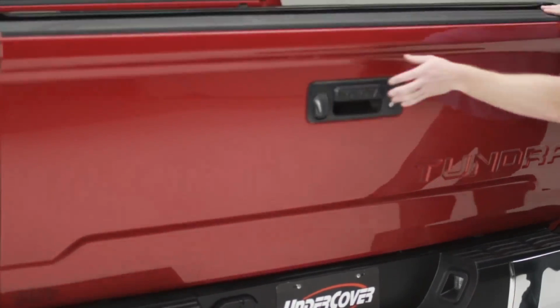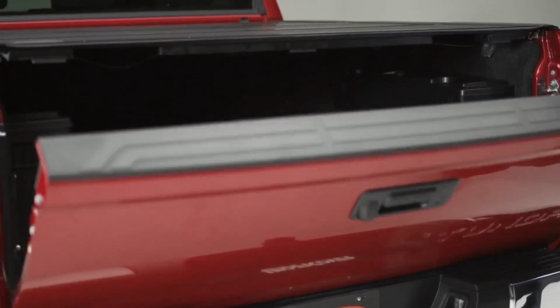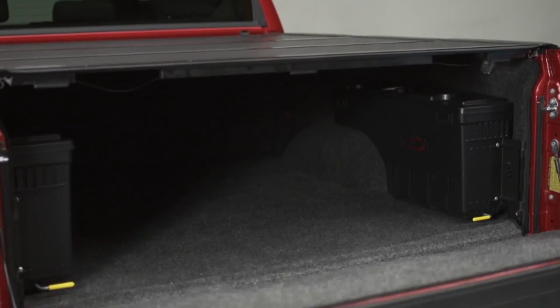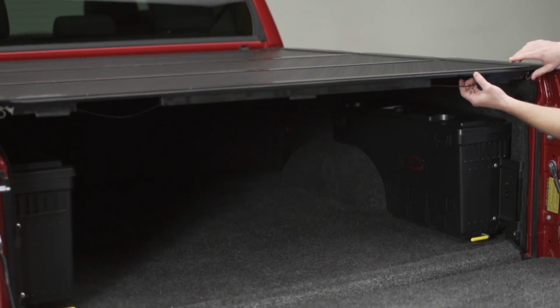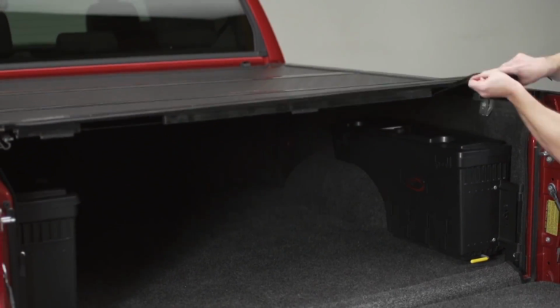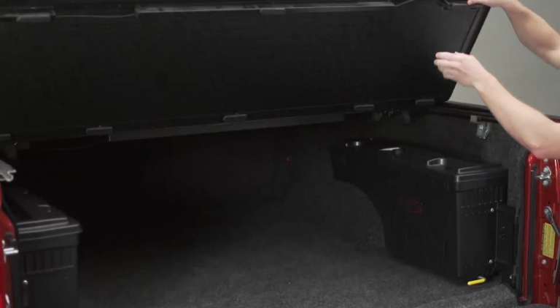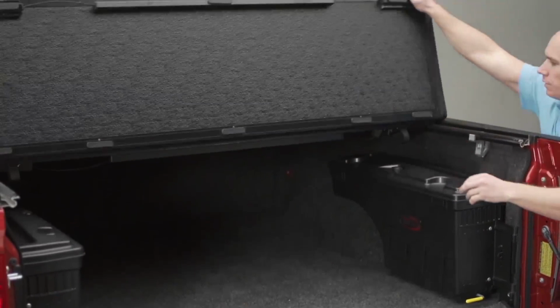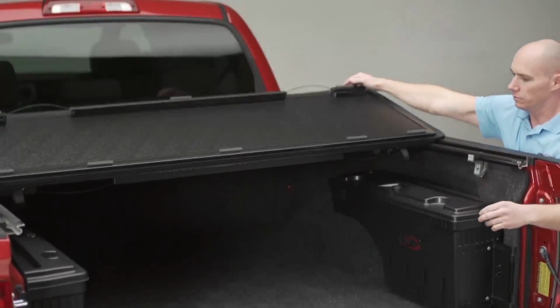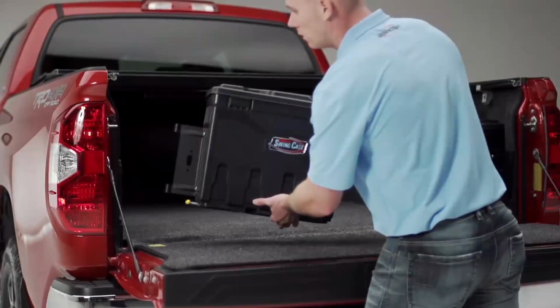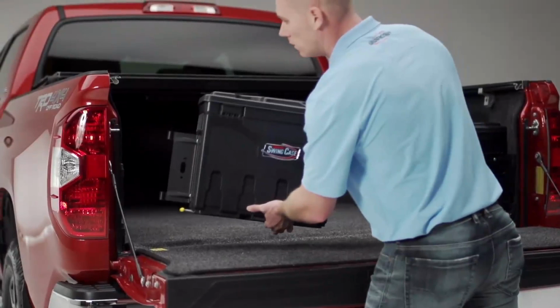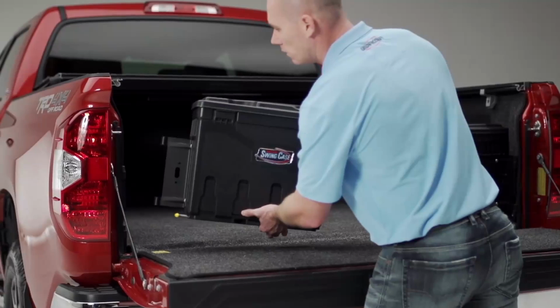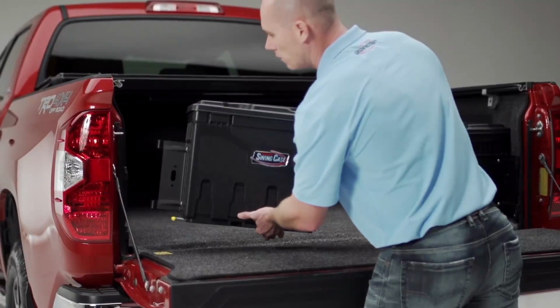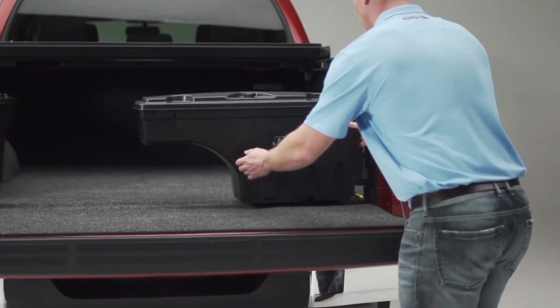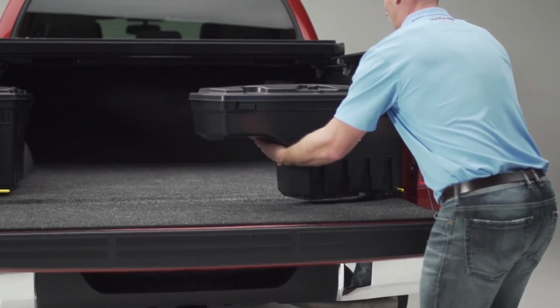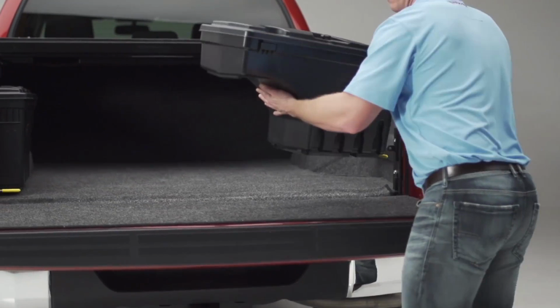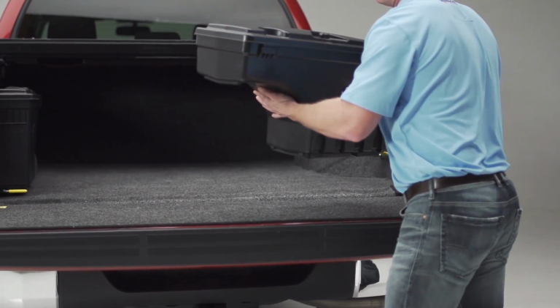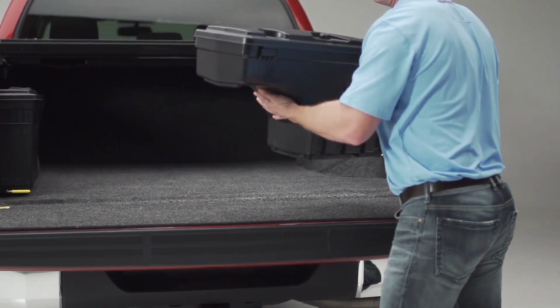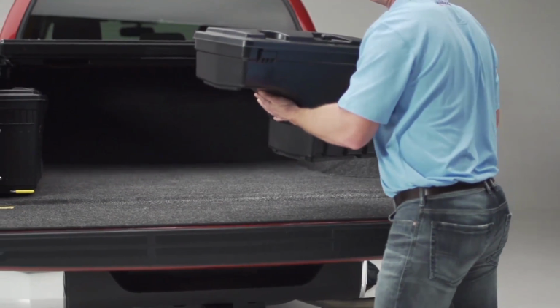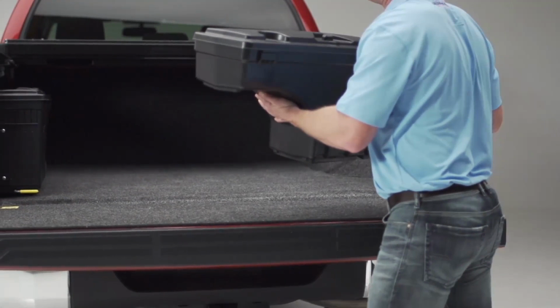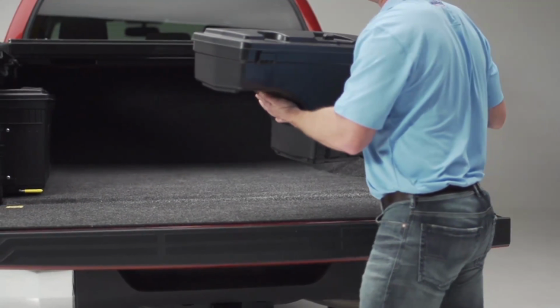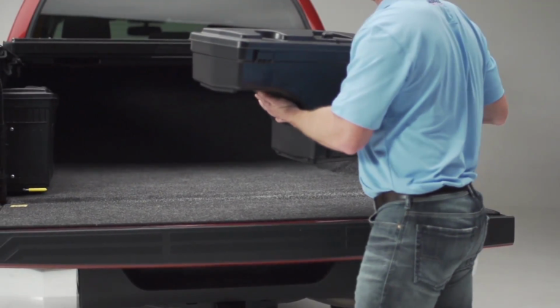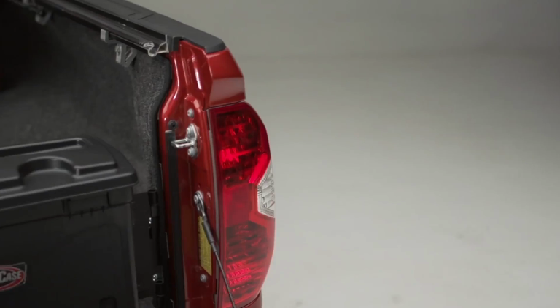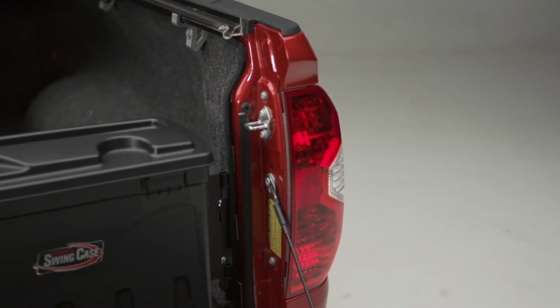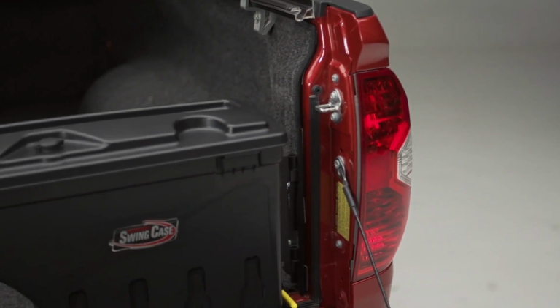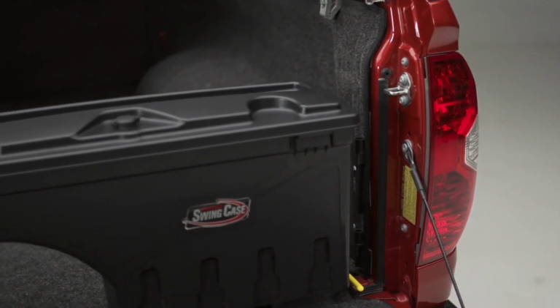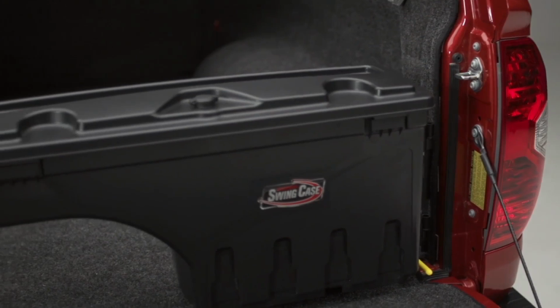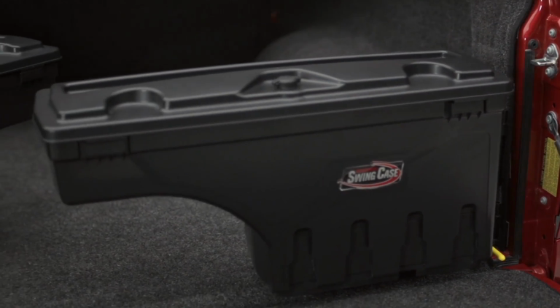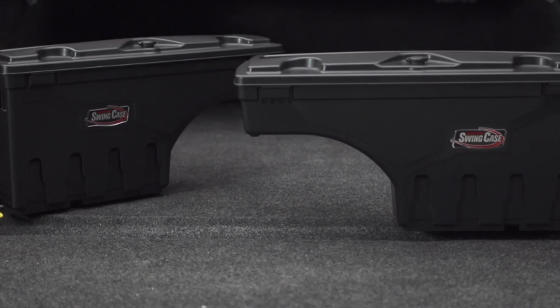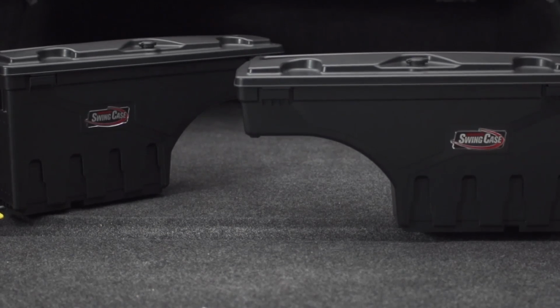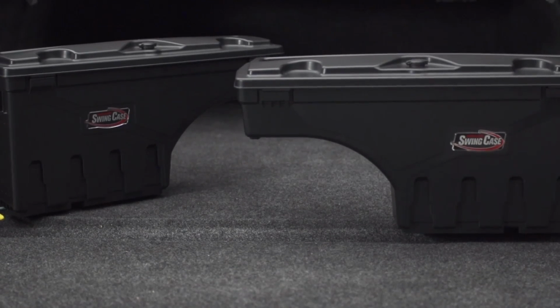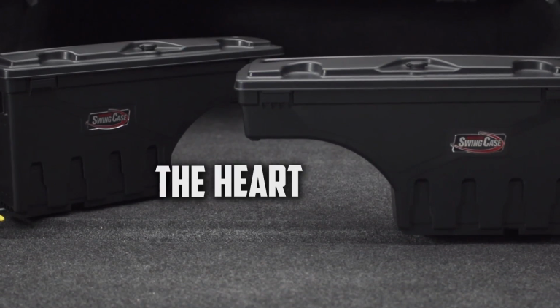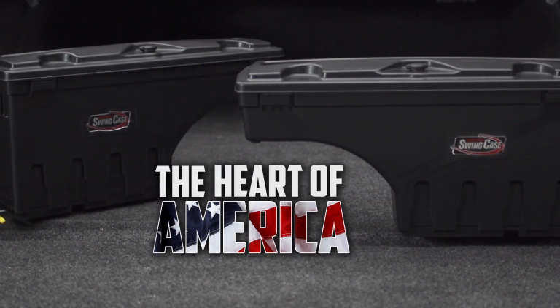We've redesigned storage. The ability to bring it to you or take it with you, all without stepping foot in your bed. Undercover Swing Case, made here in the heart of America.